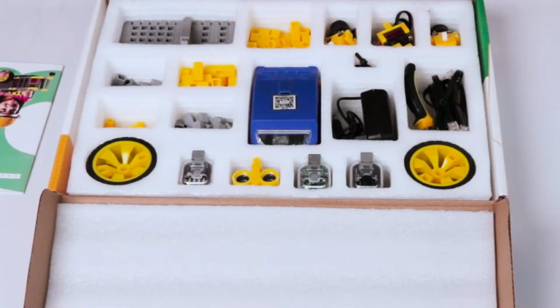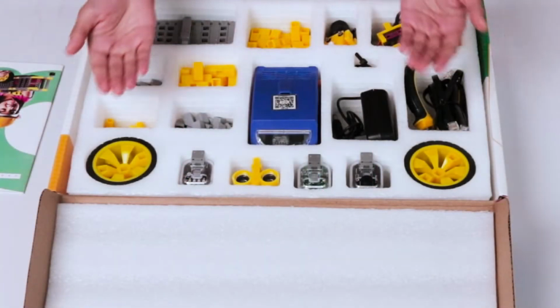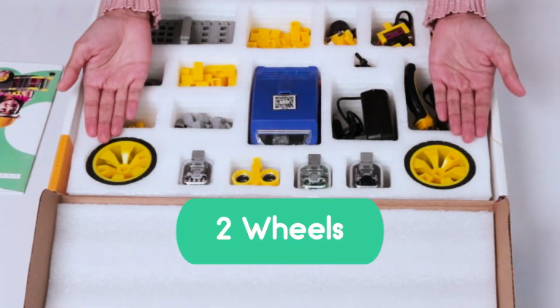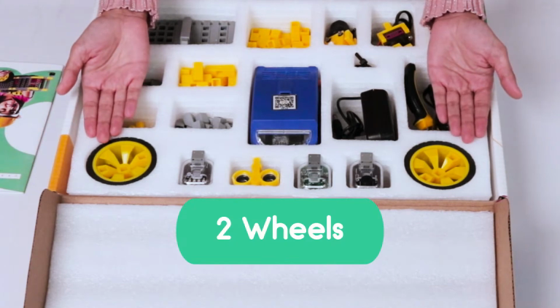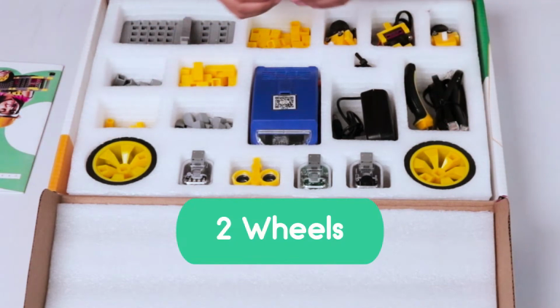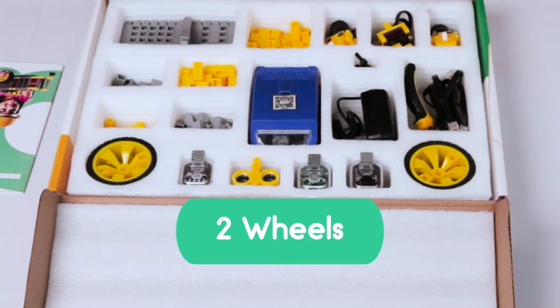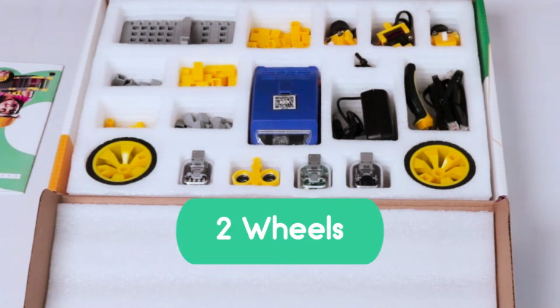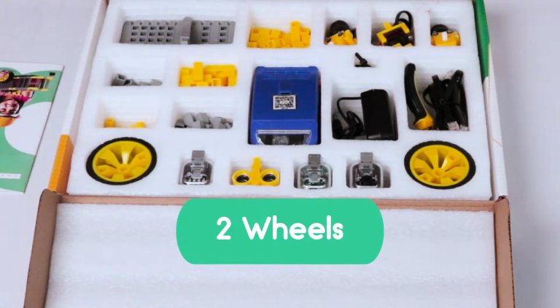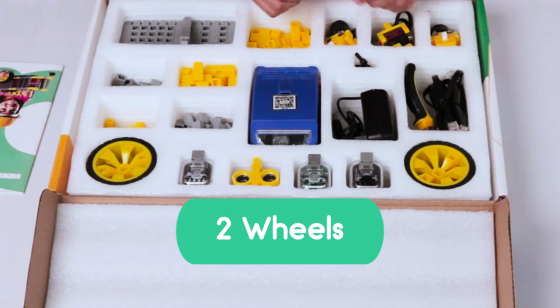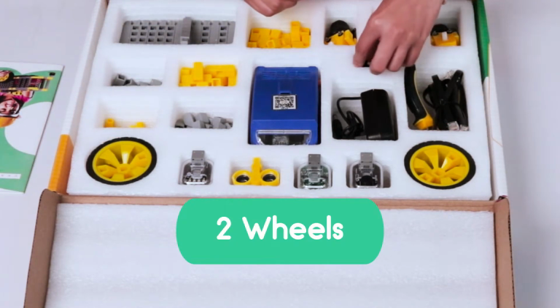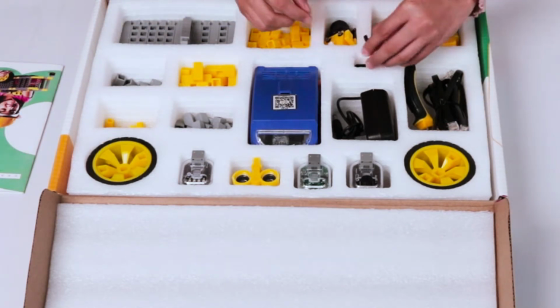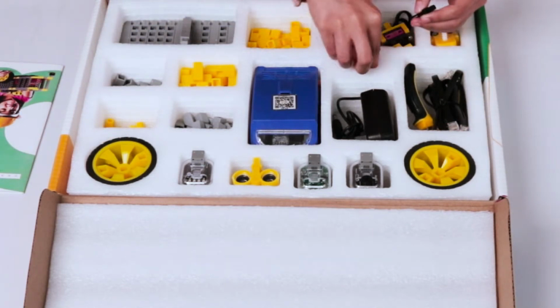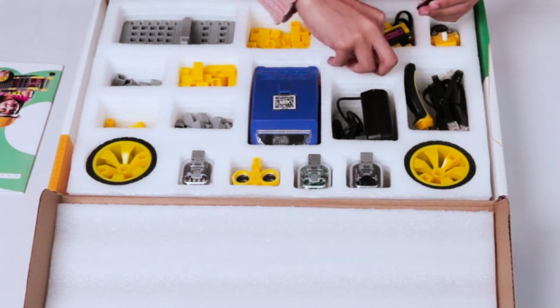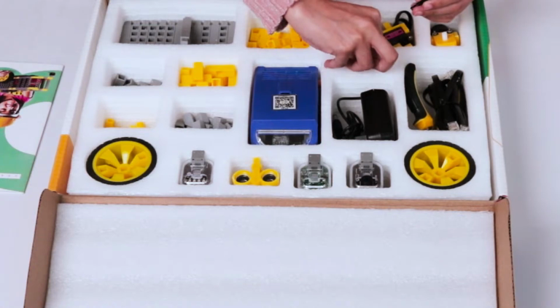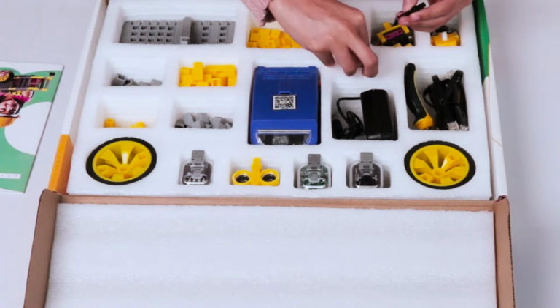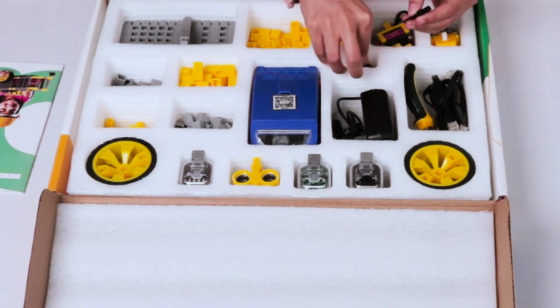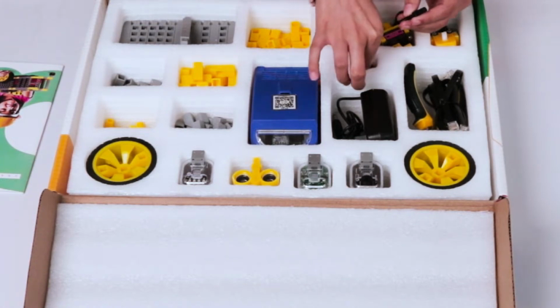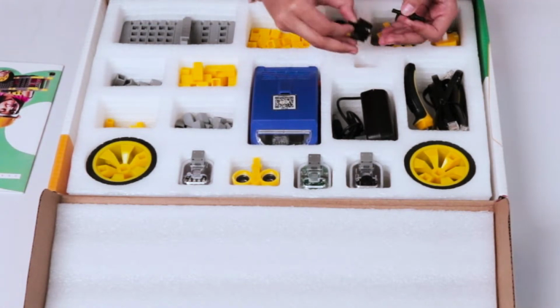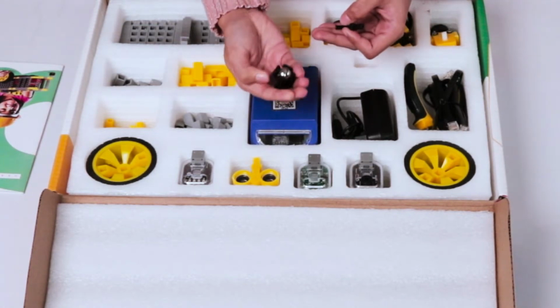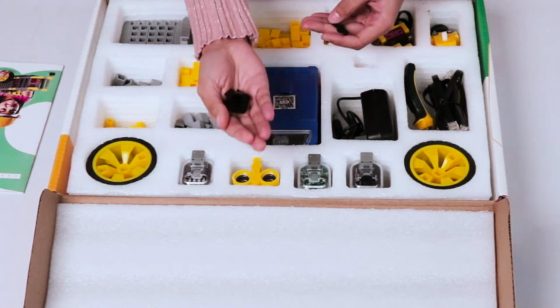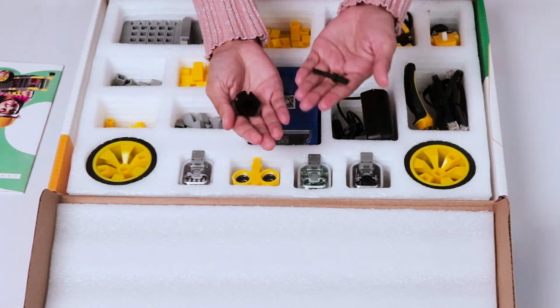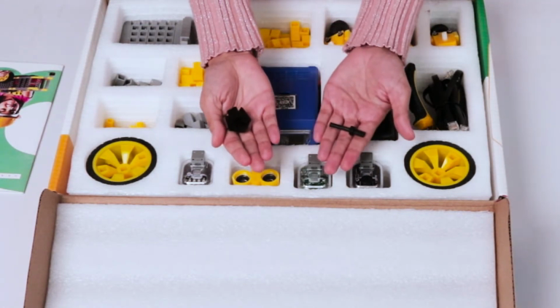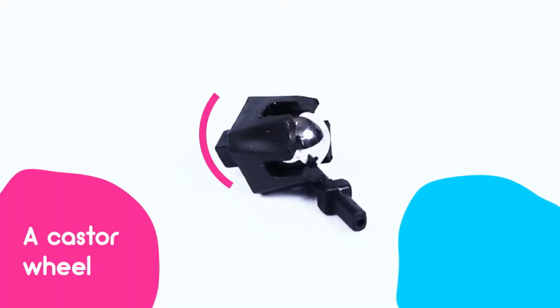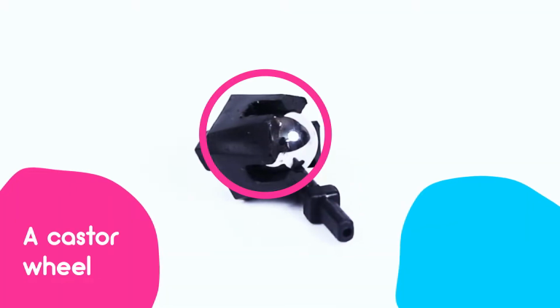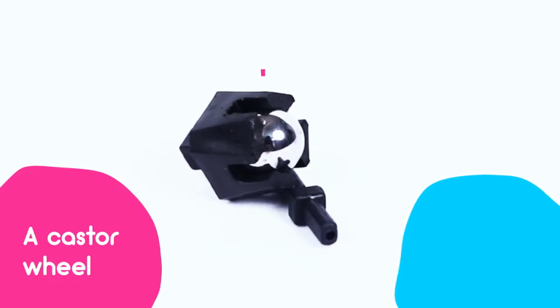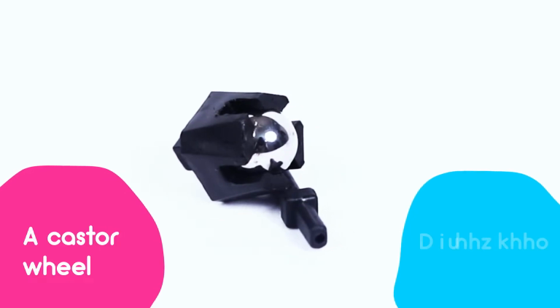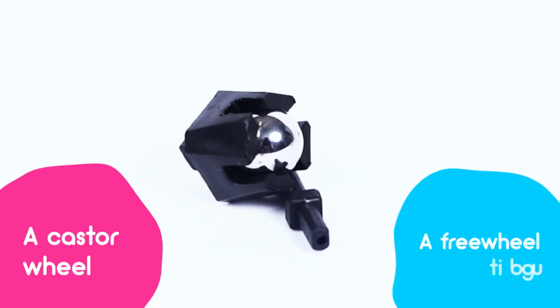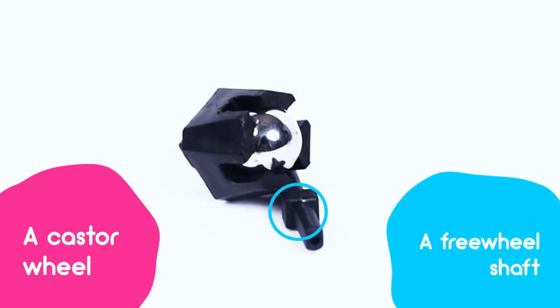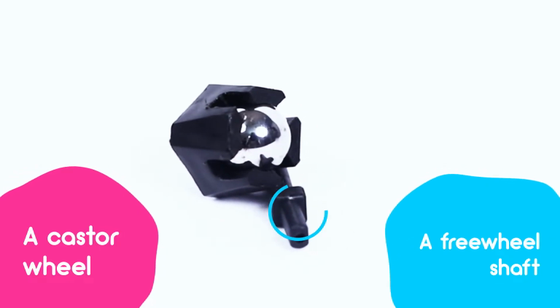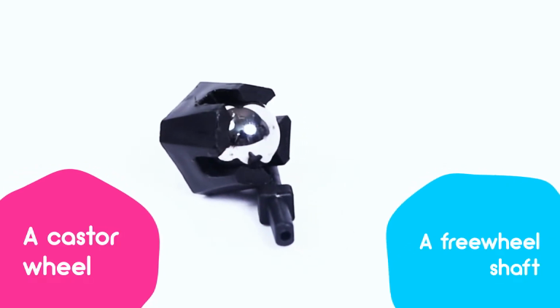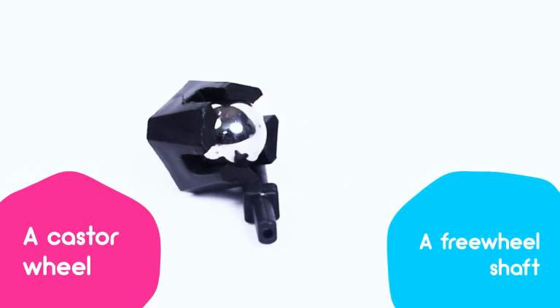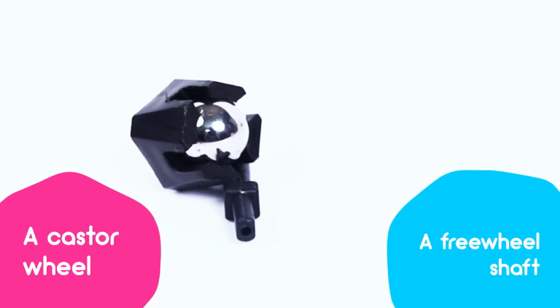Here are two wheels to move the structure of a robot, a caster wheel for balance, and a freewheel shaft to help the wheels rotate.